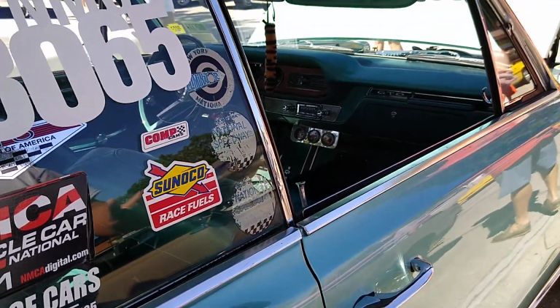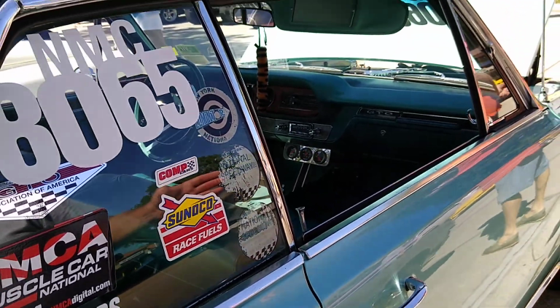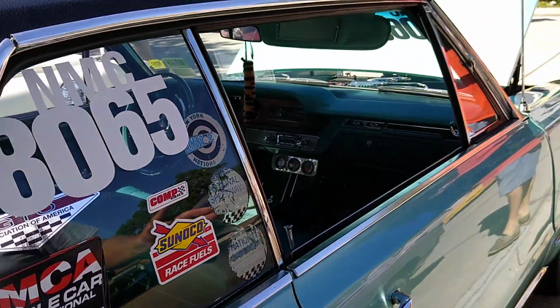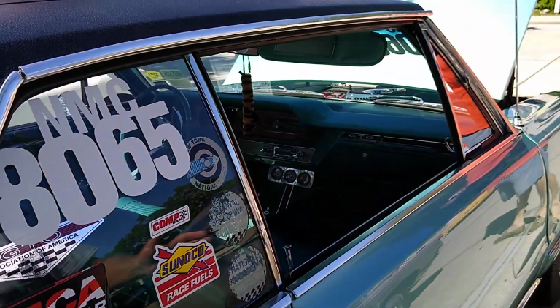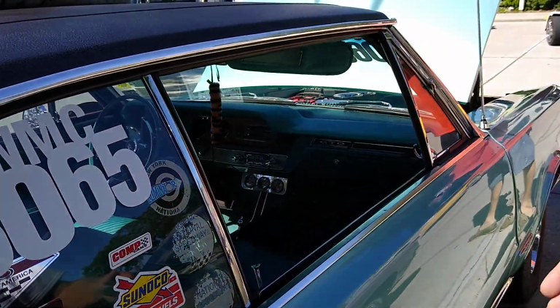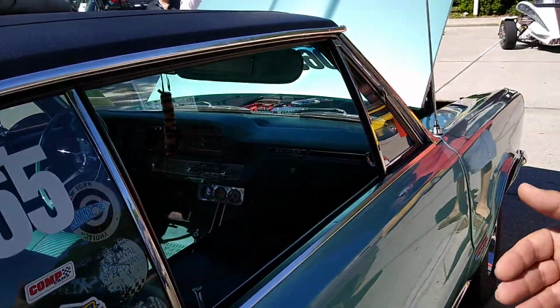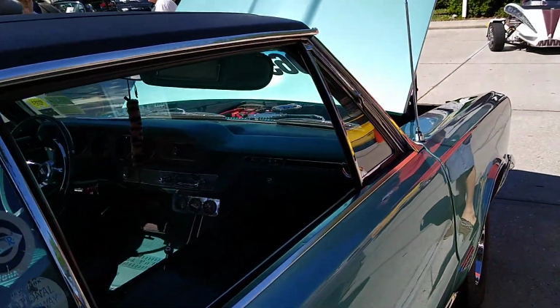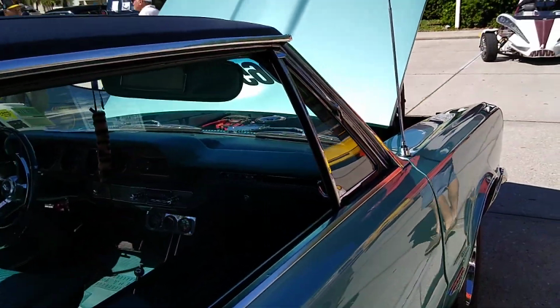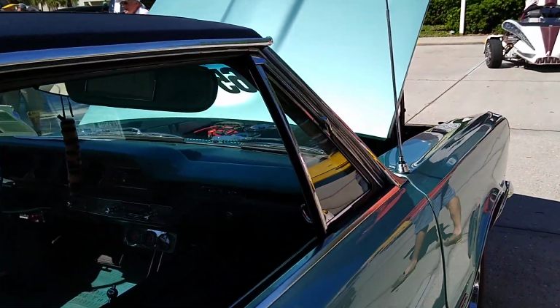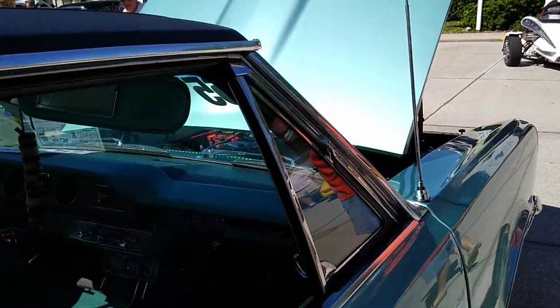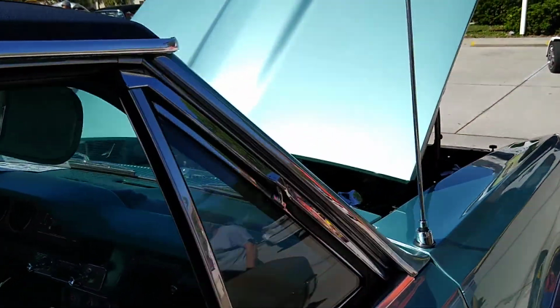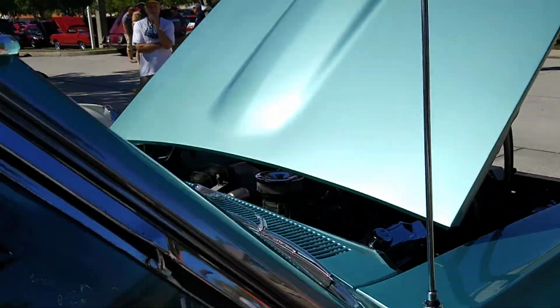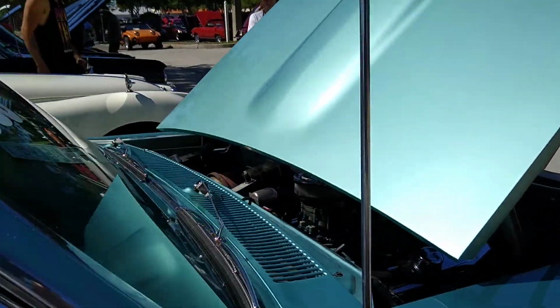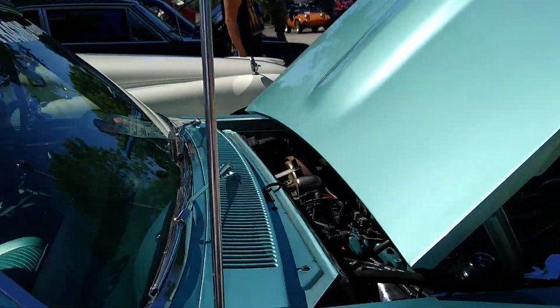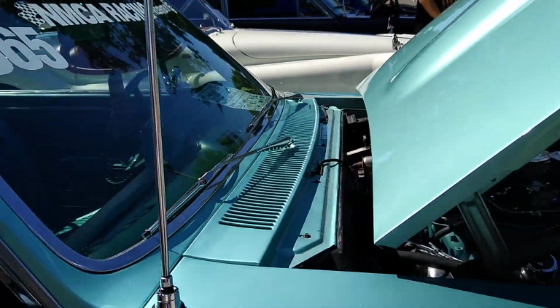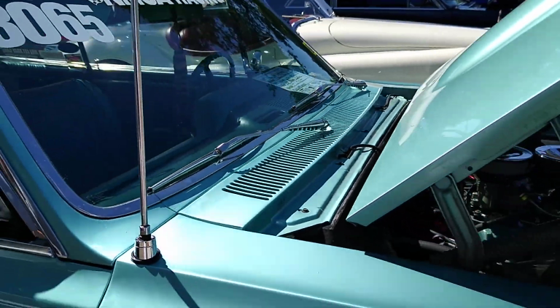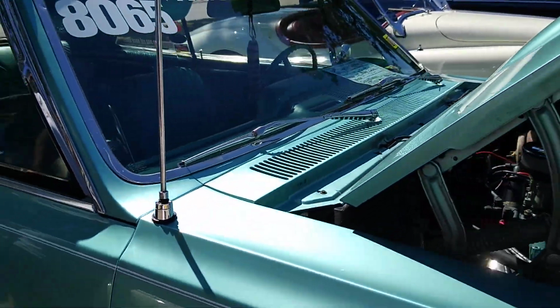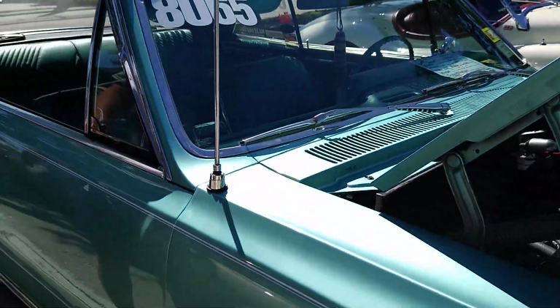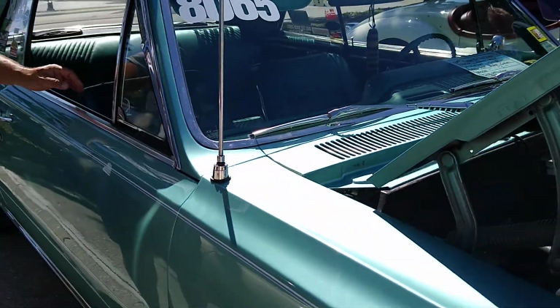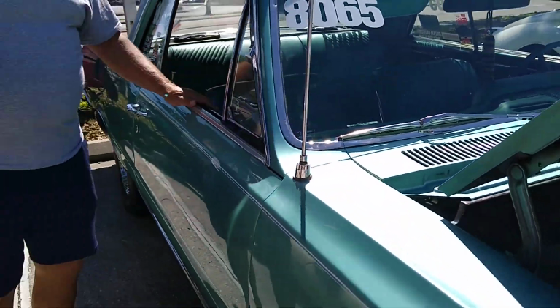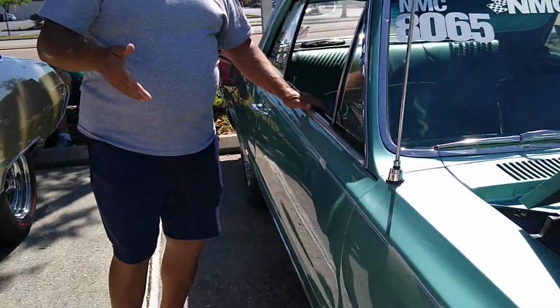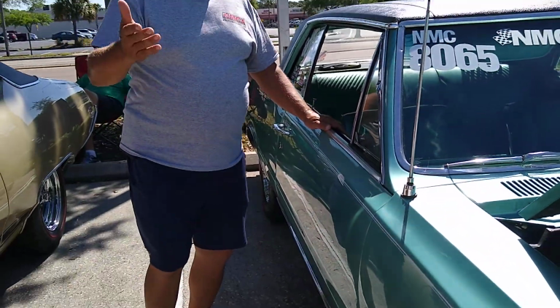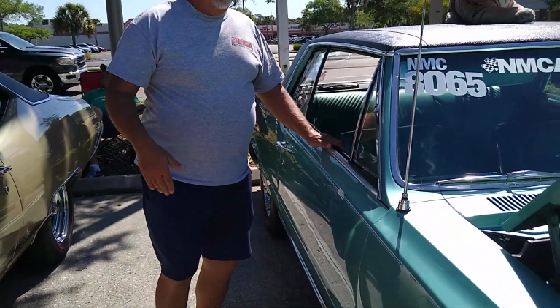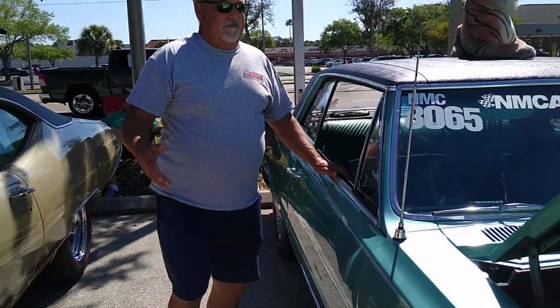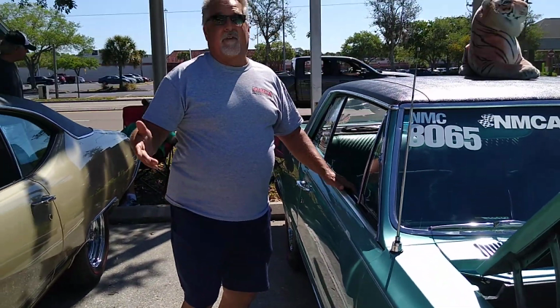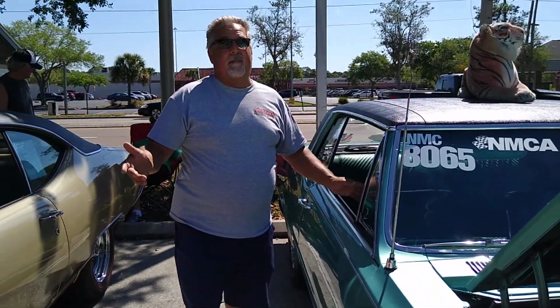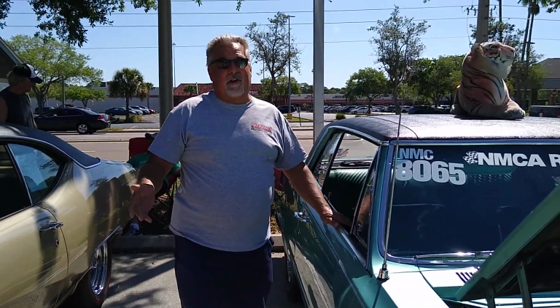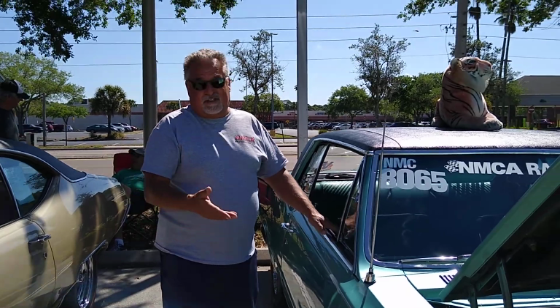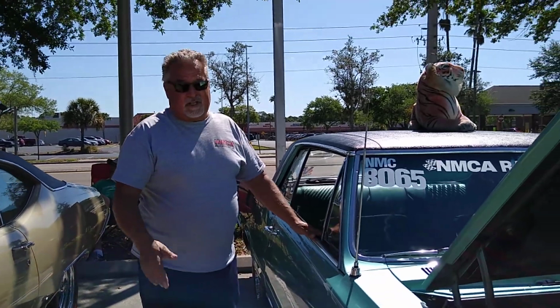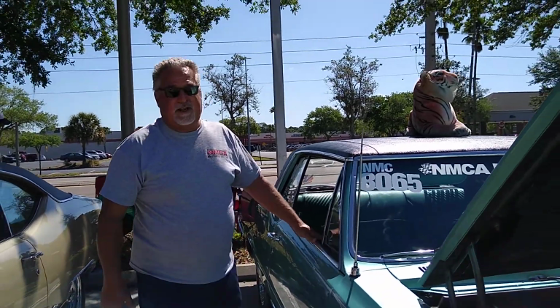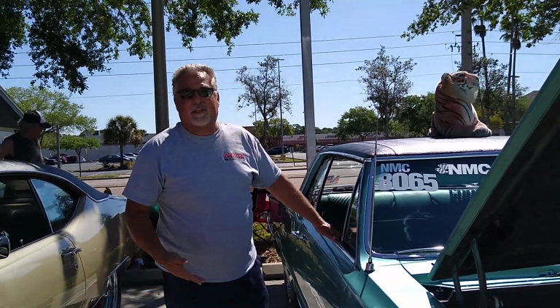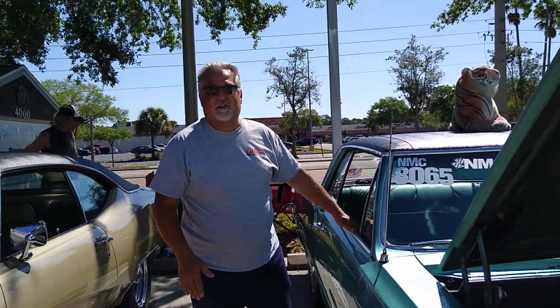The car's never going to go anywhere. Hopefully my family, my sons, my boys will keep it and it will be around forever. I mean, I'll be long gone — as long as it's kept in this condition.